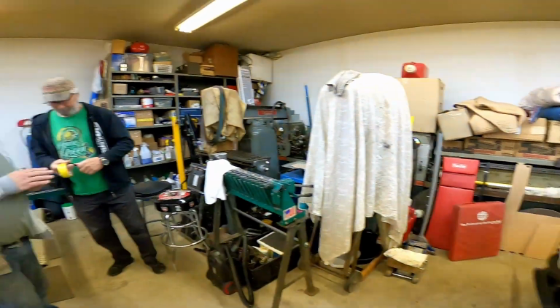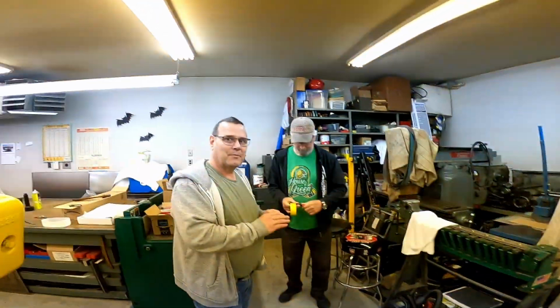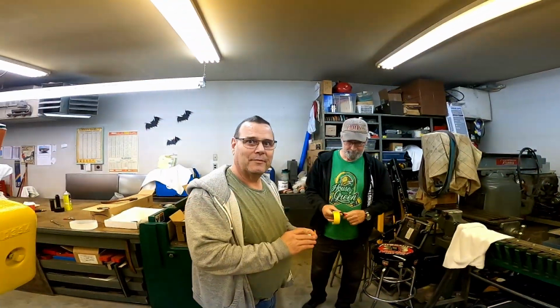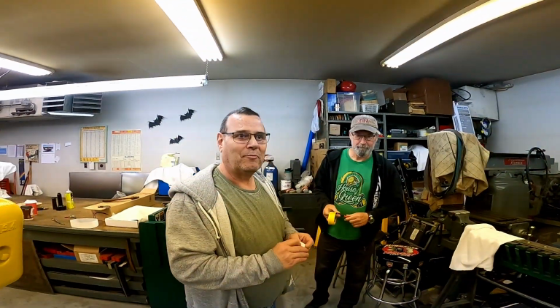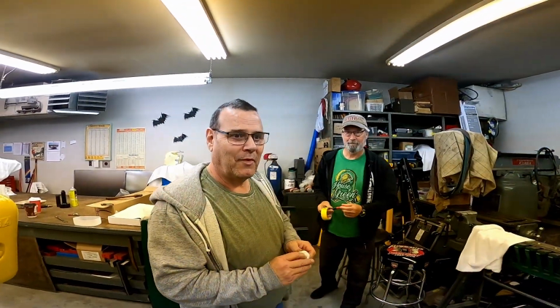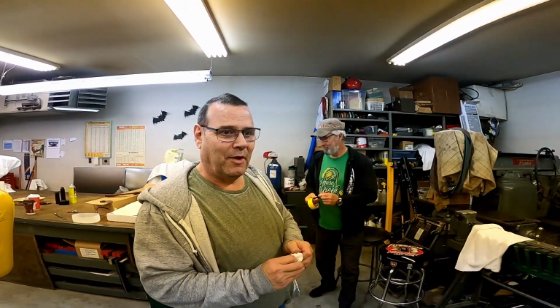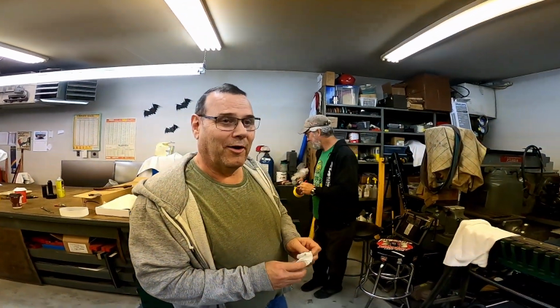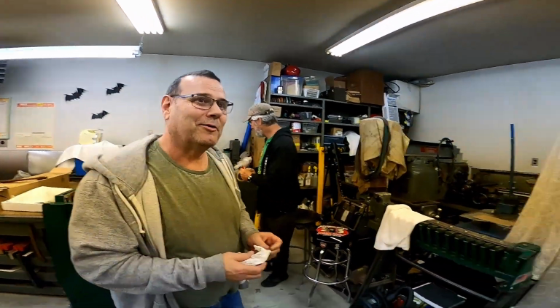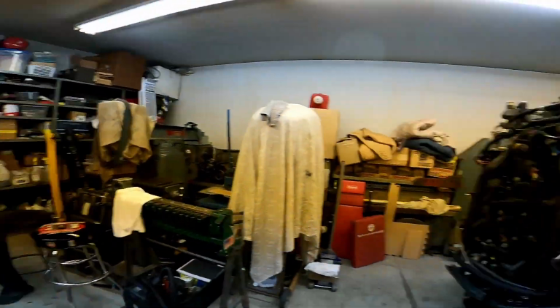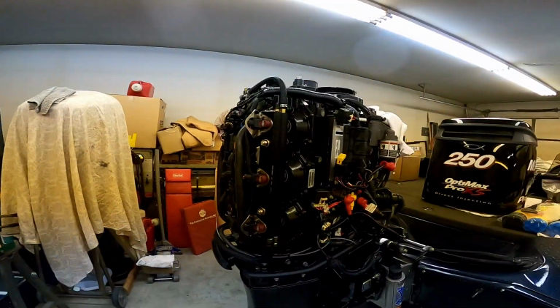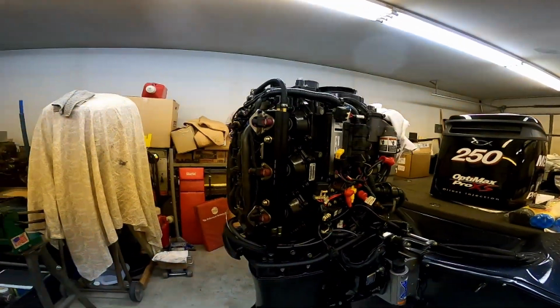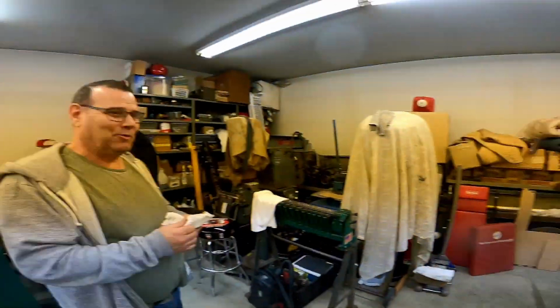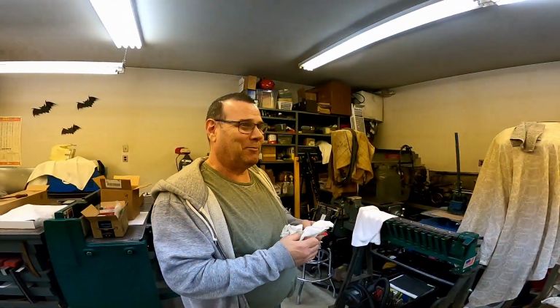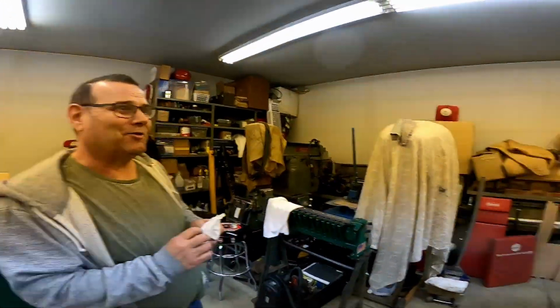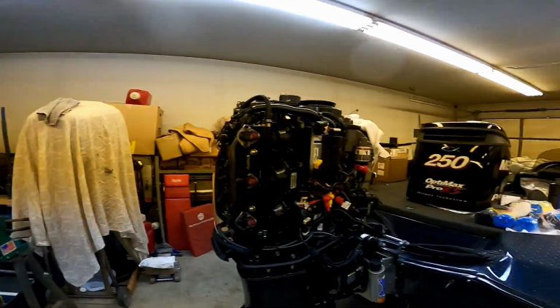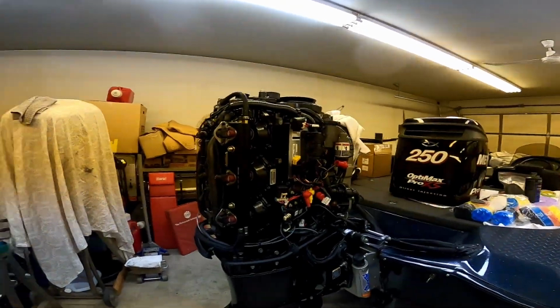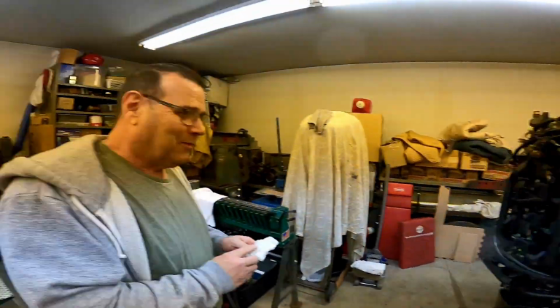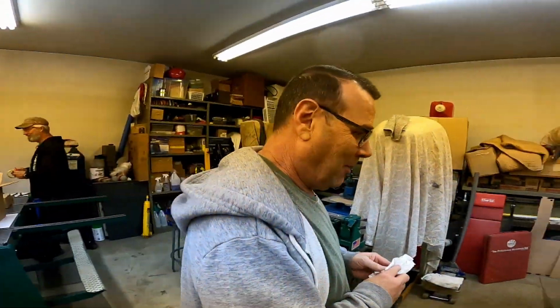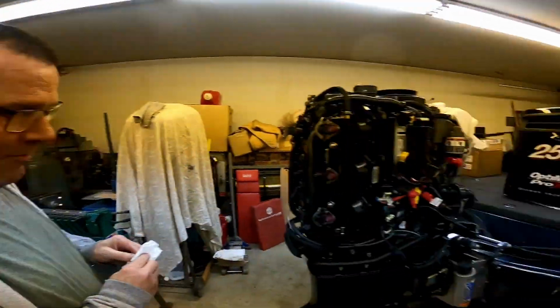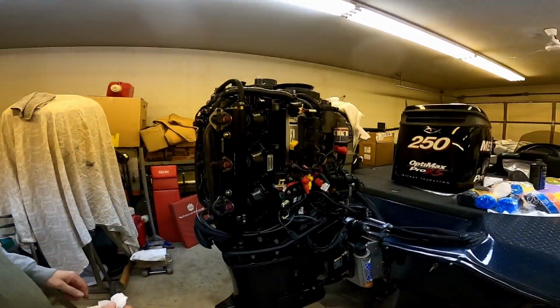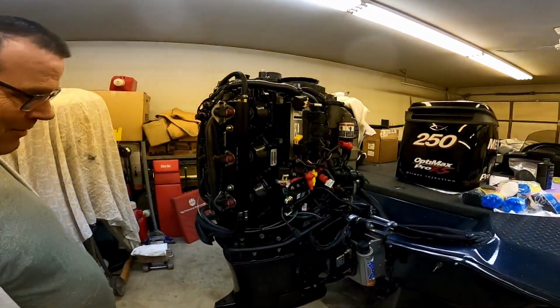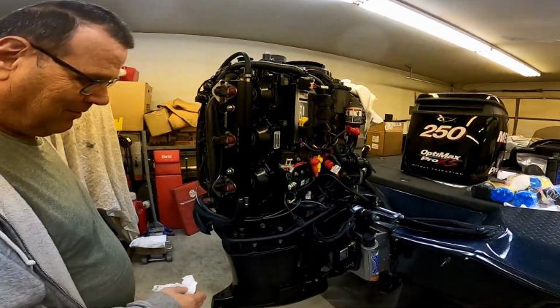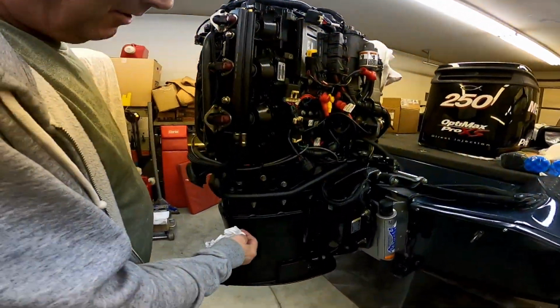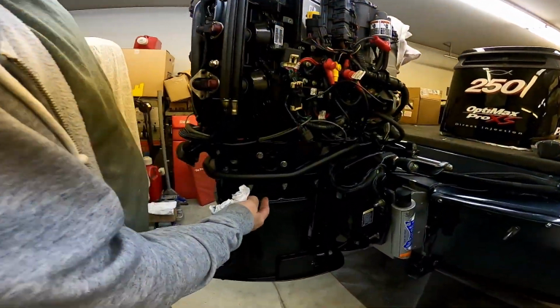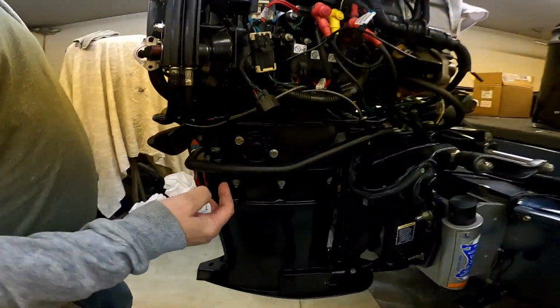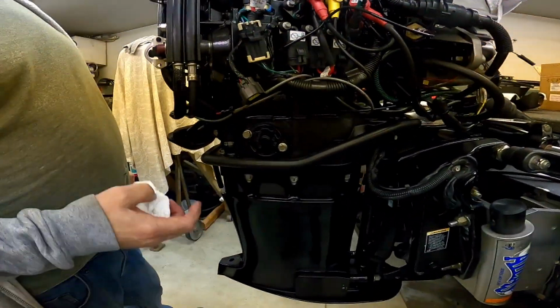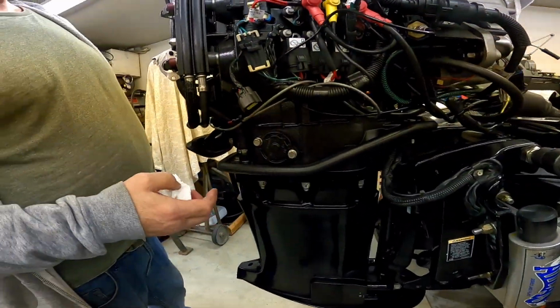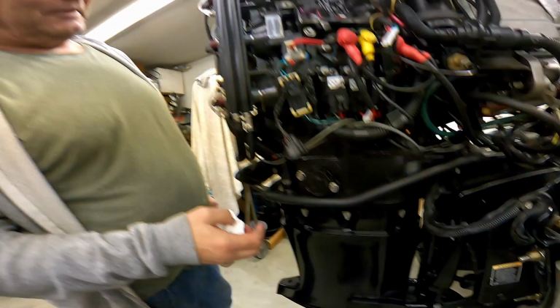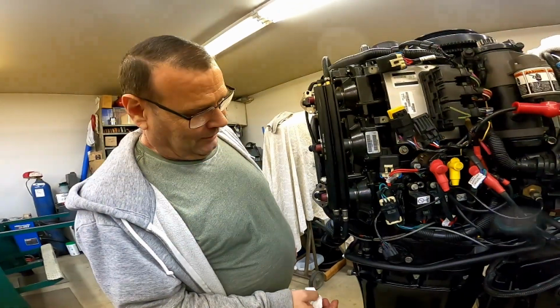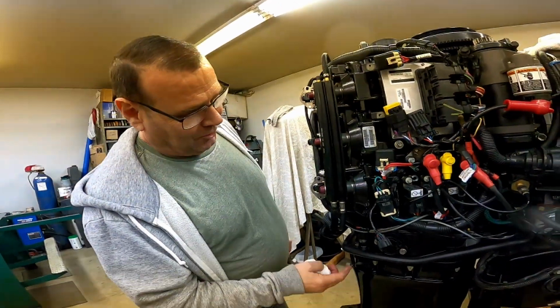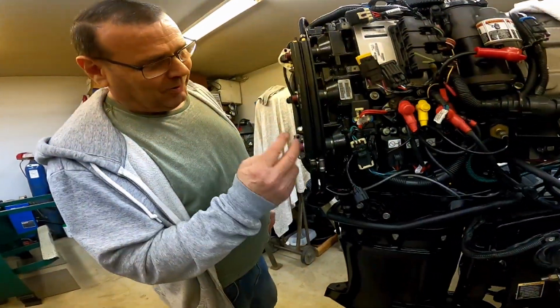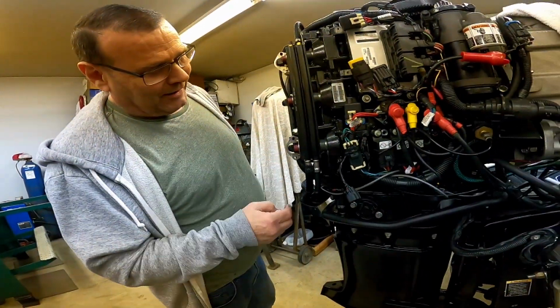What are we doing today, Father? Going back at the old OptiMax. So what we have is a lower crank seal that's leaking. So we've got a split power head.